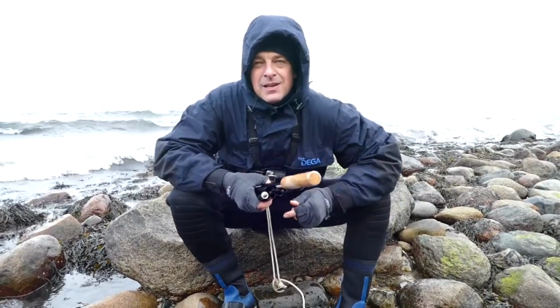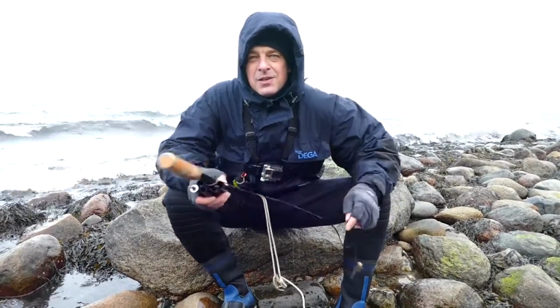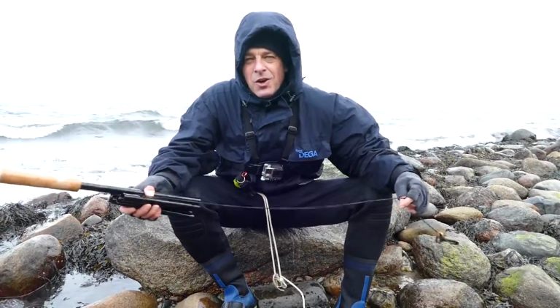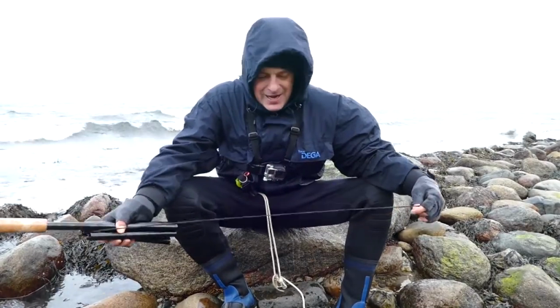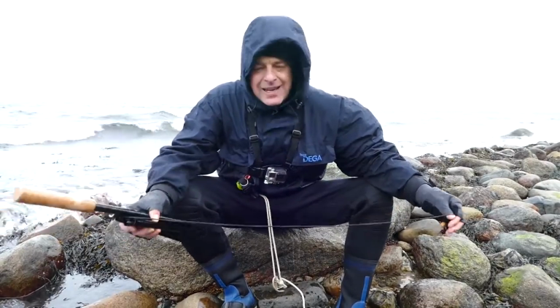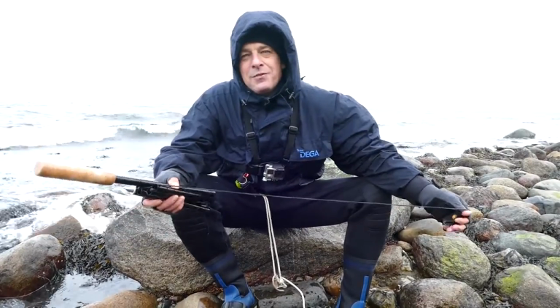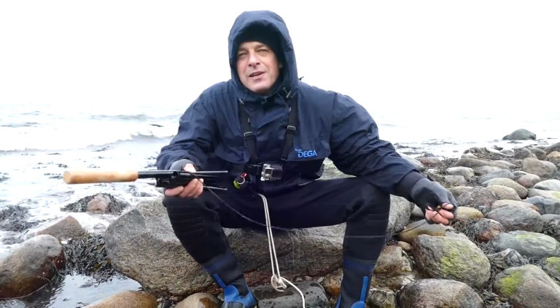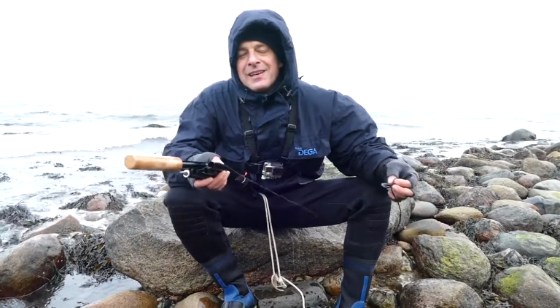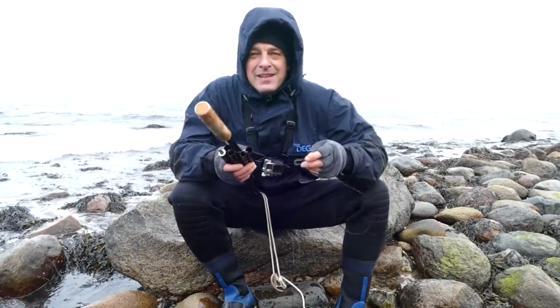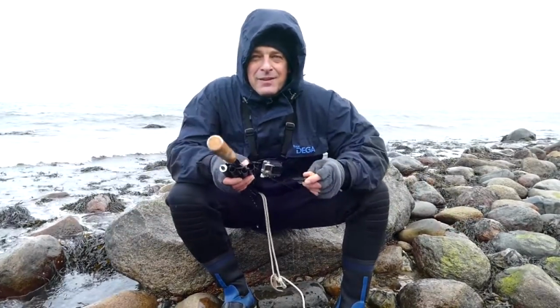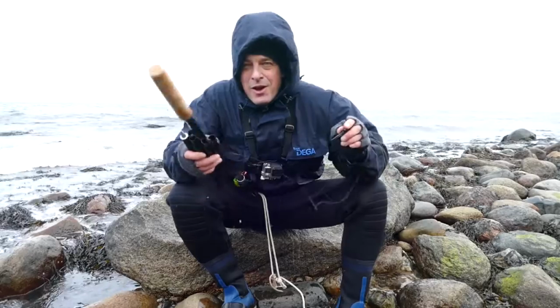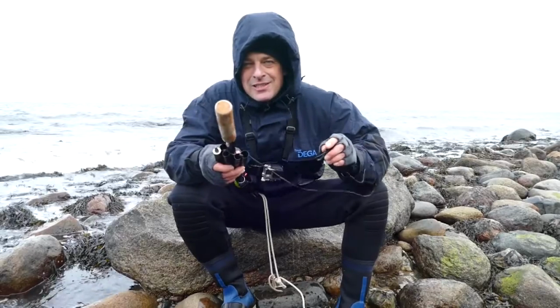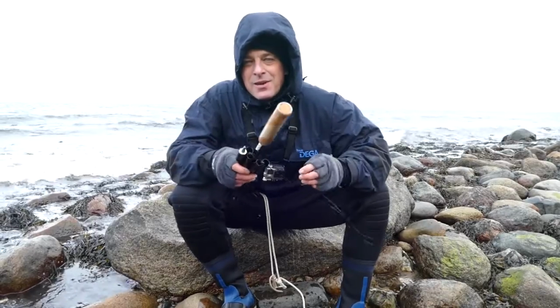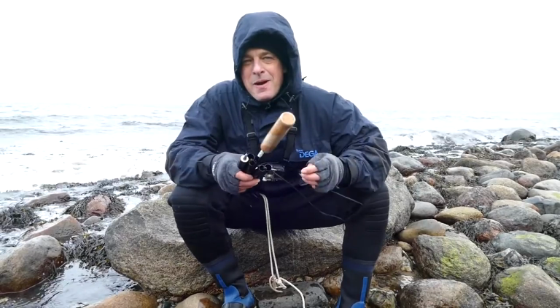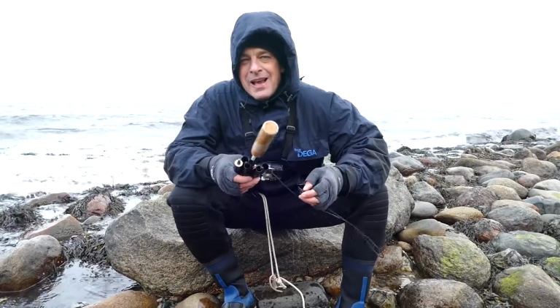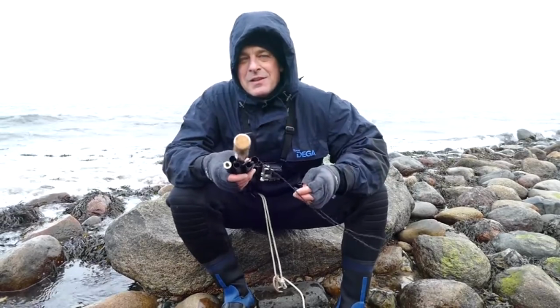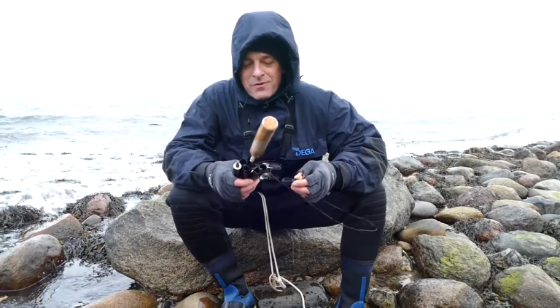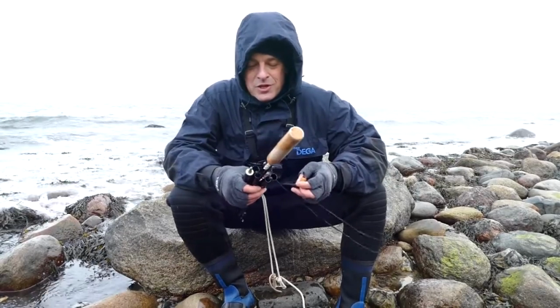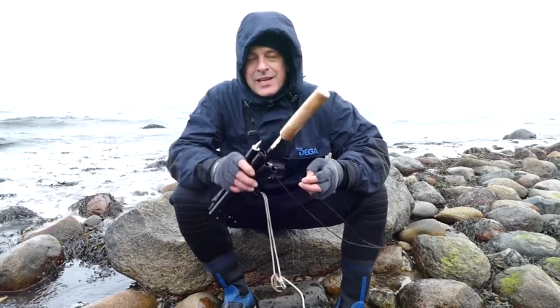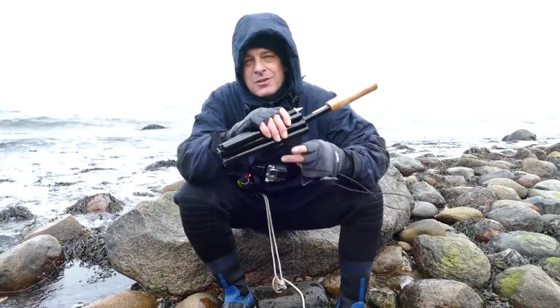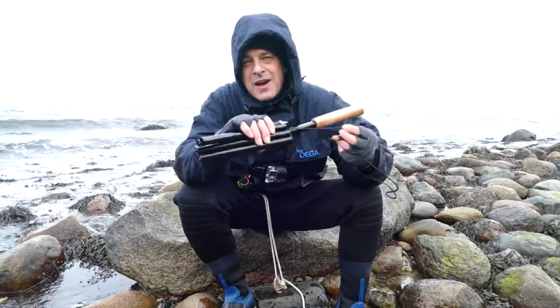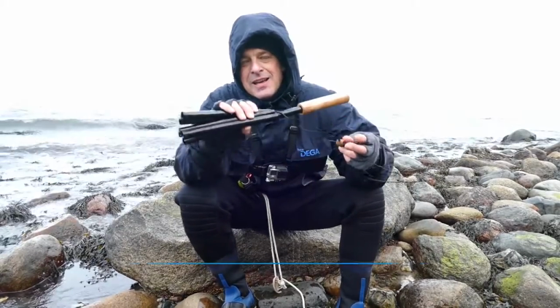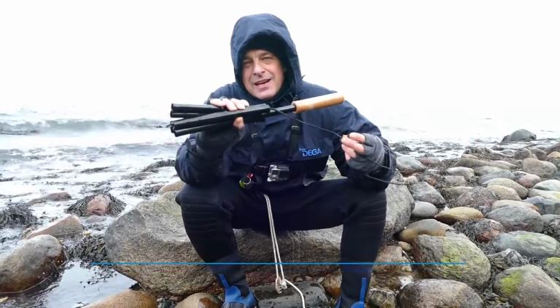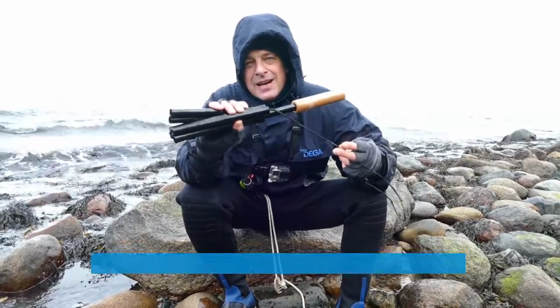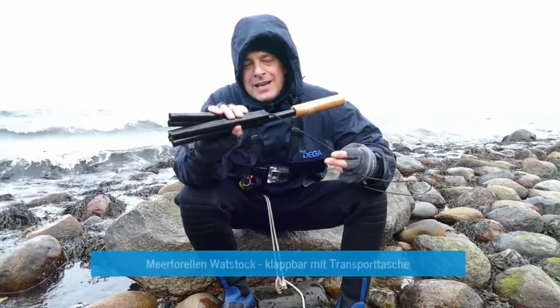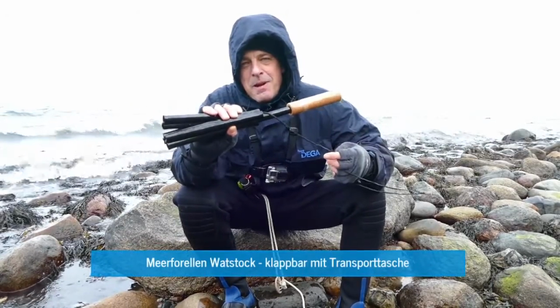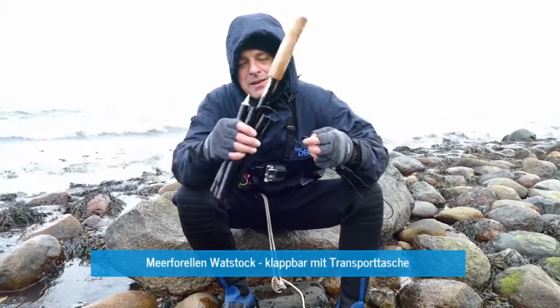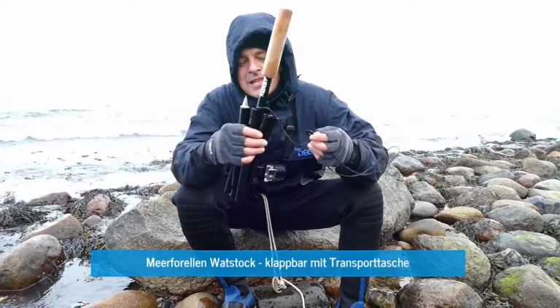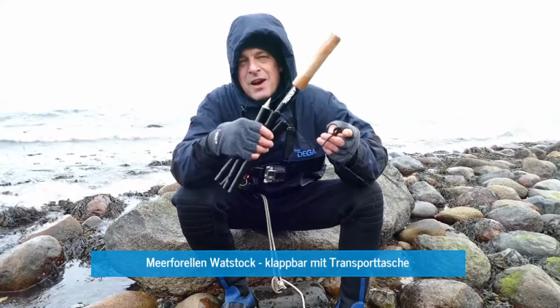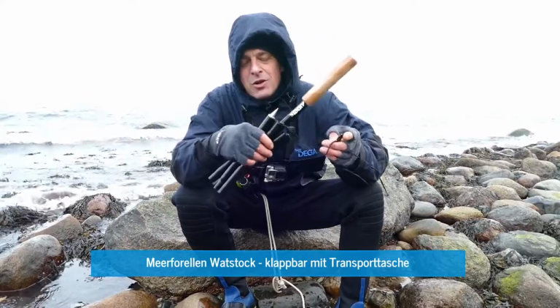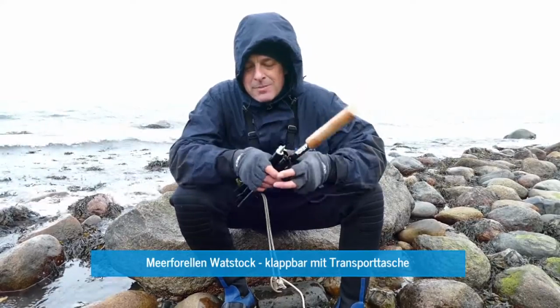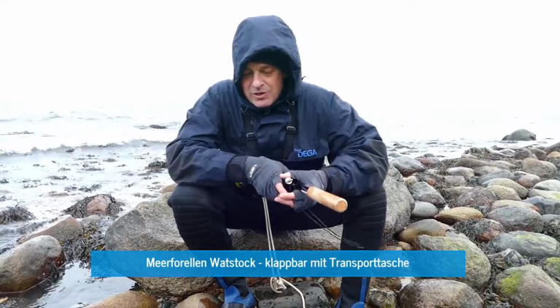So, you Jensie friends from the Ostsee, something else to show you, and that's the Clubbahn Jensie Warnstock. So, what do you need here?